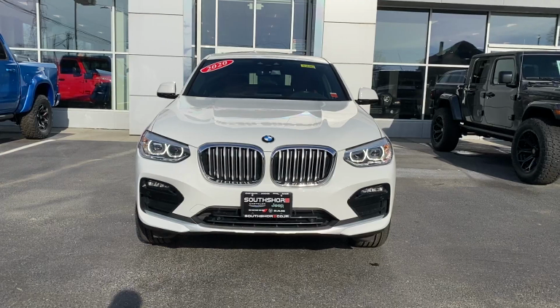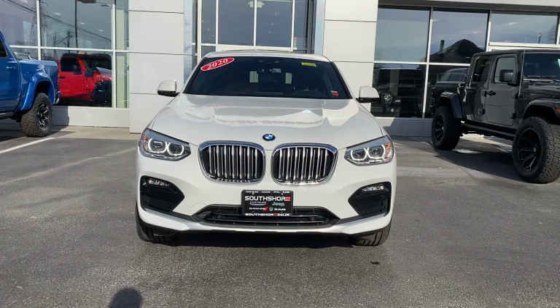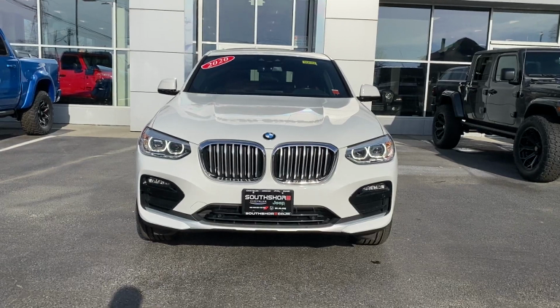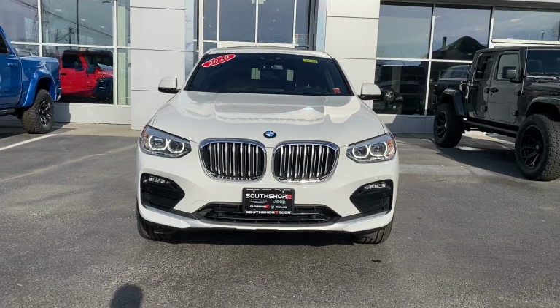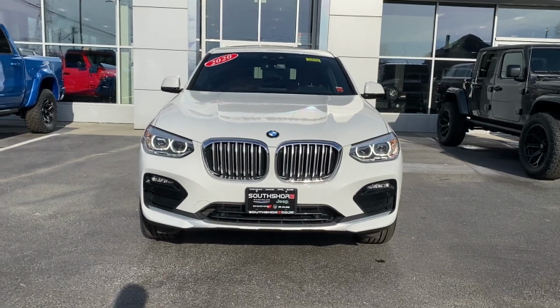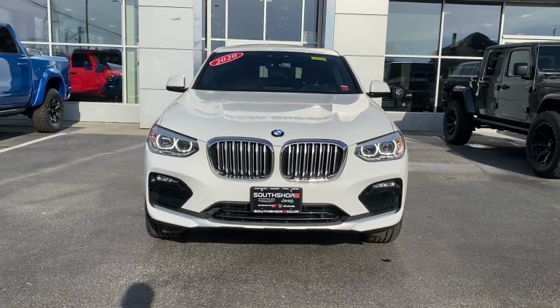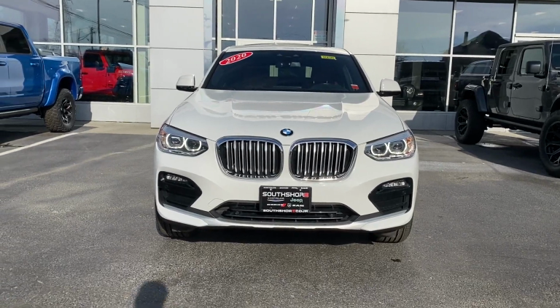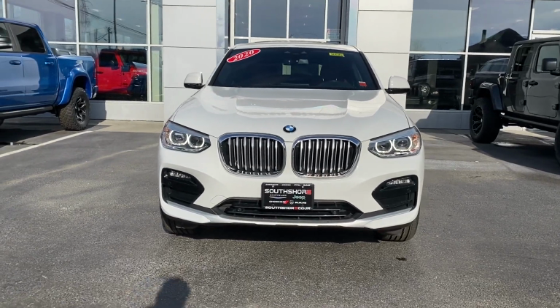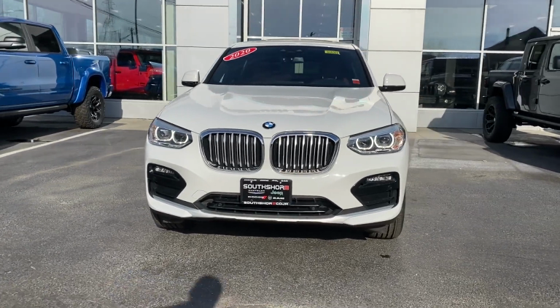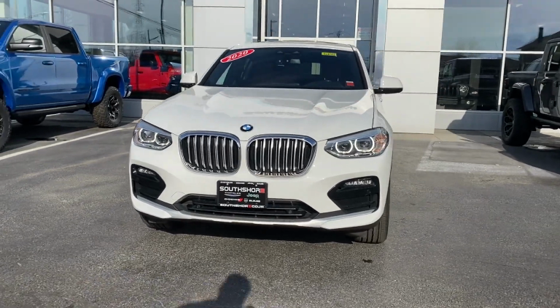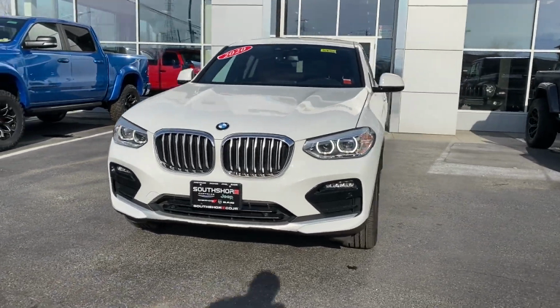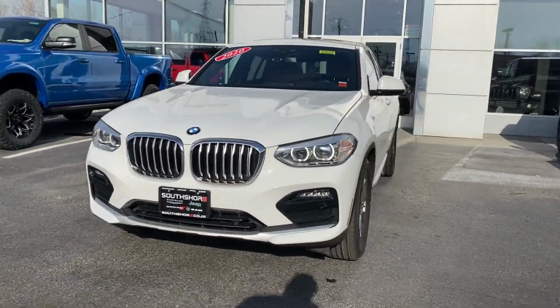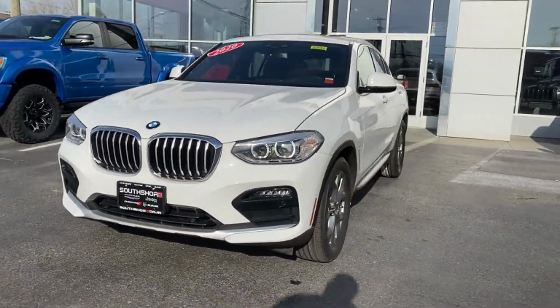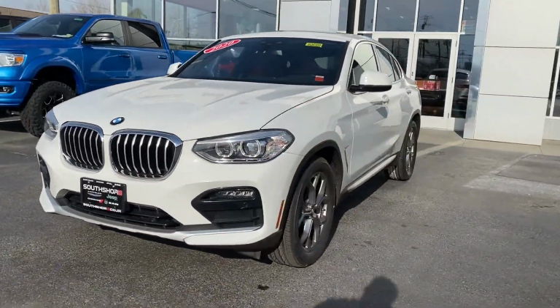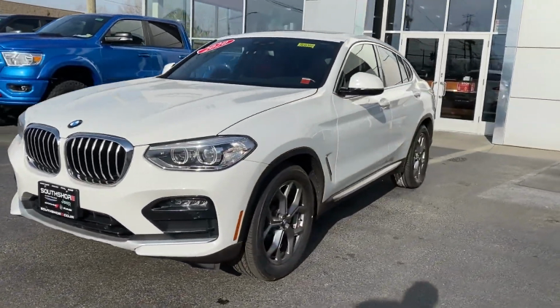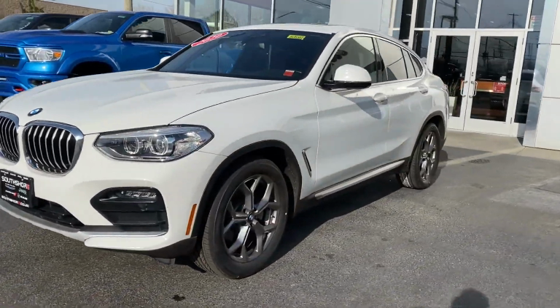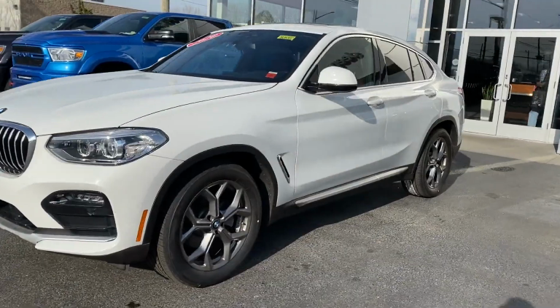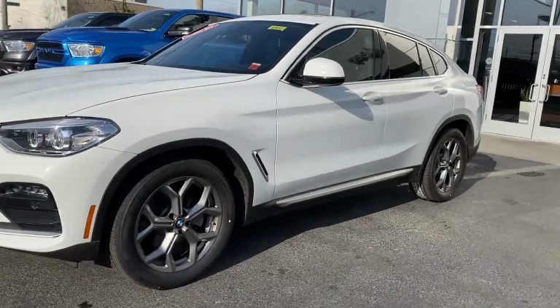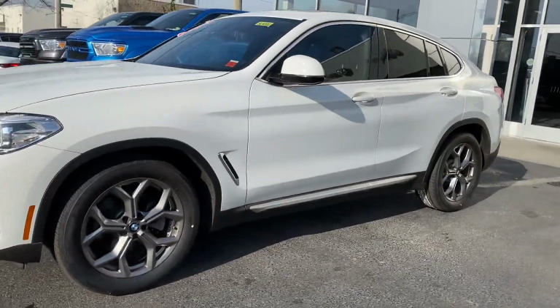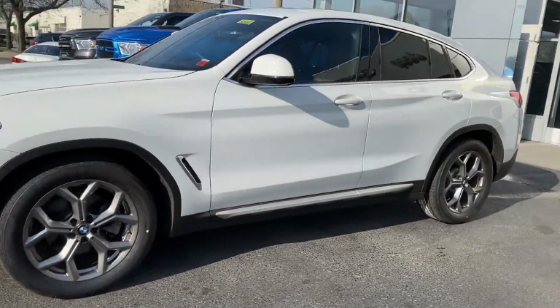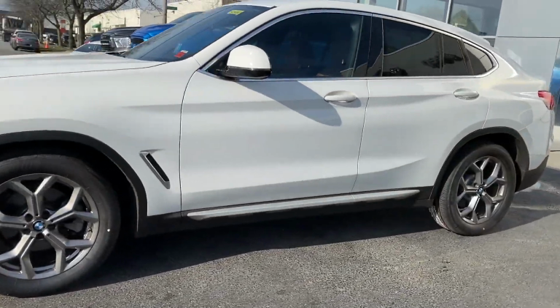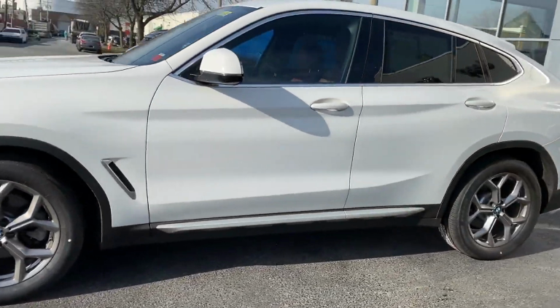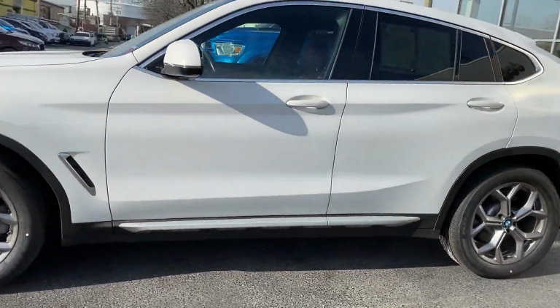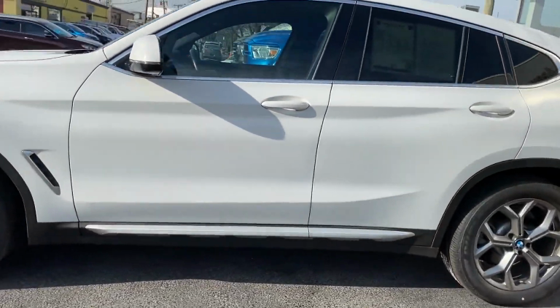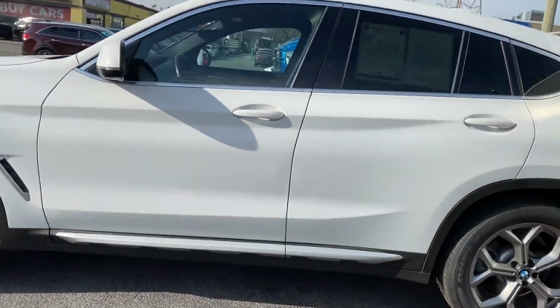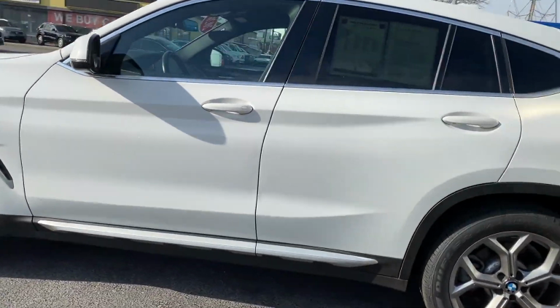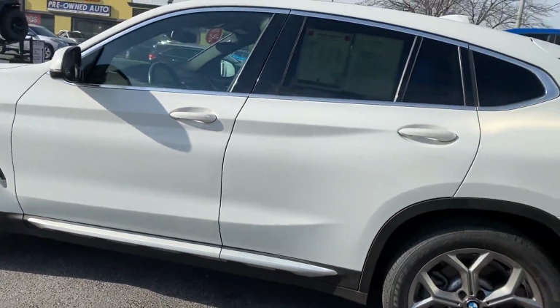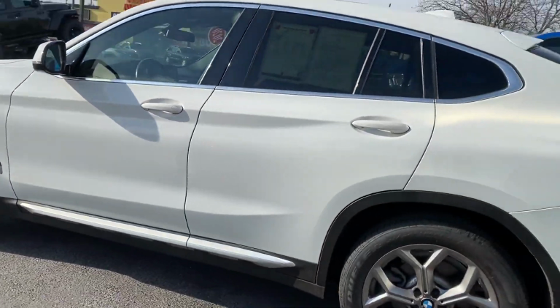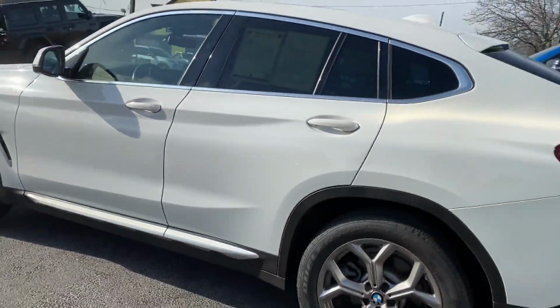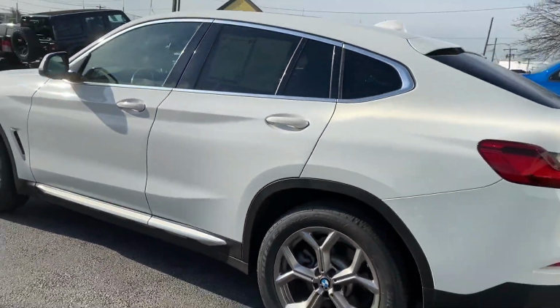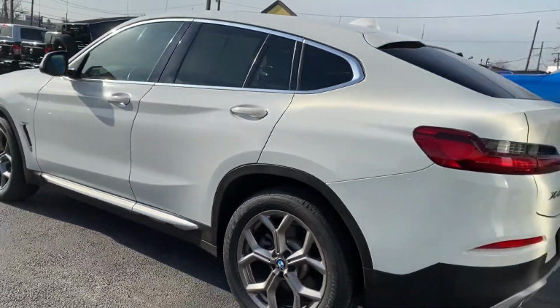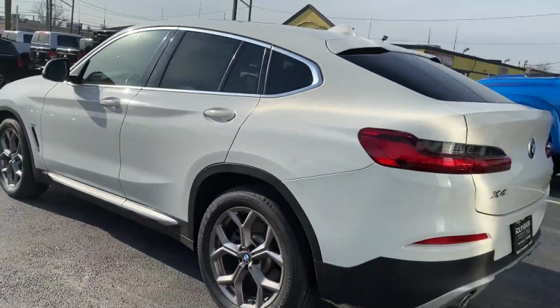2020 BMW X4. With less than 21,000 miles on the odometer, this SUV offers space as well as power and performance.